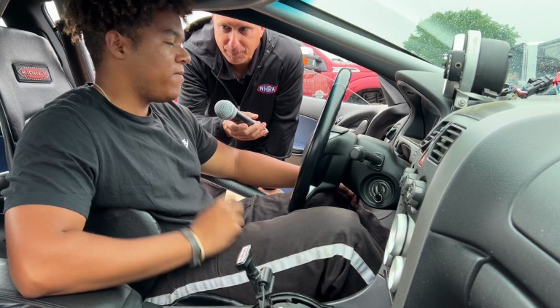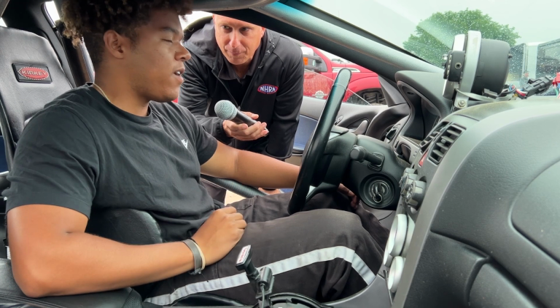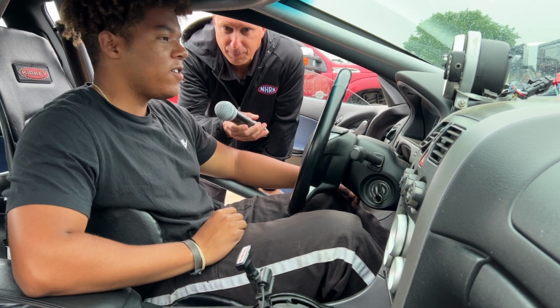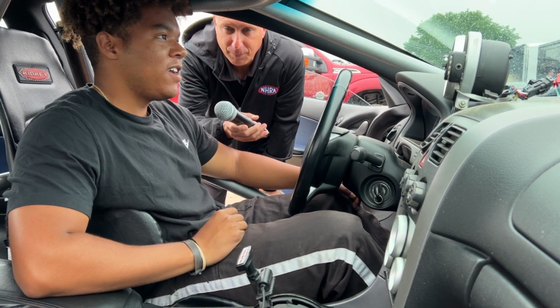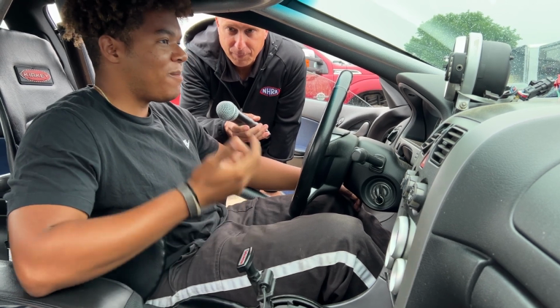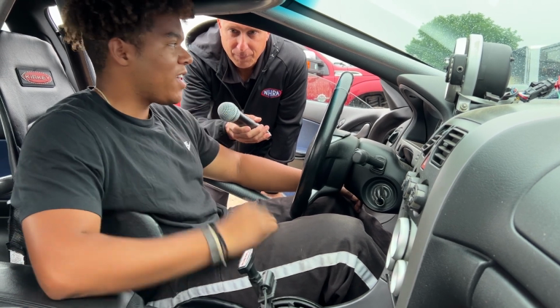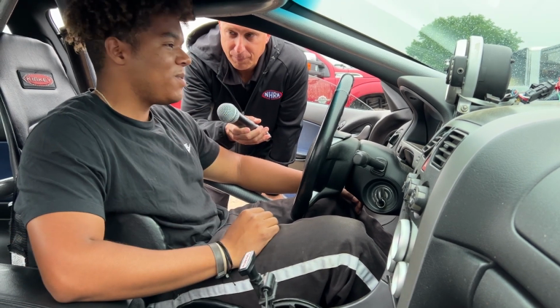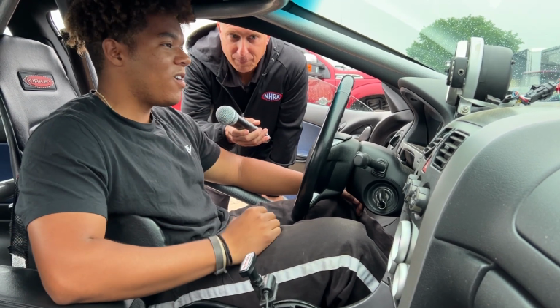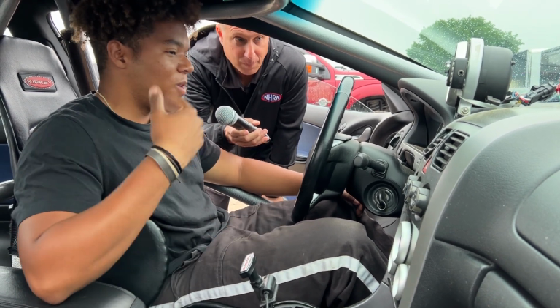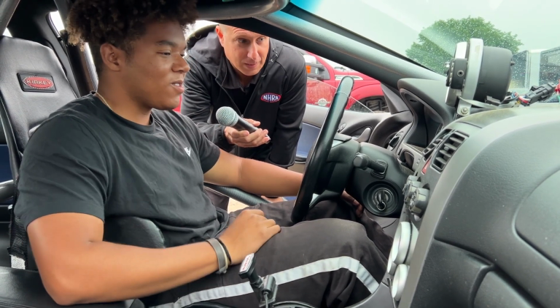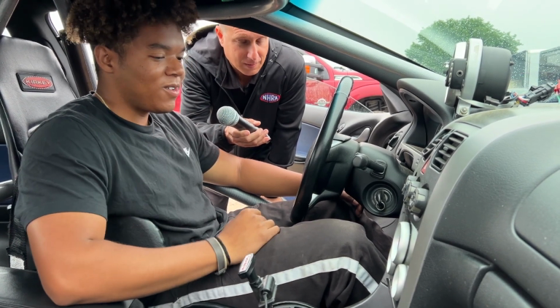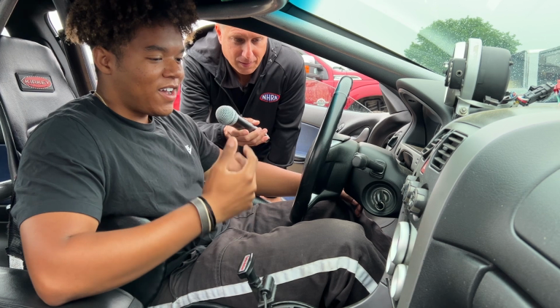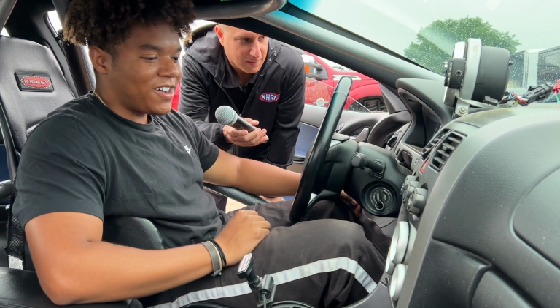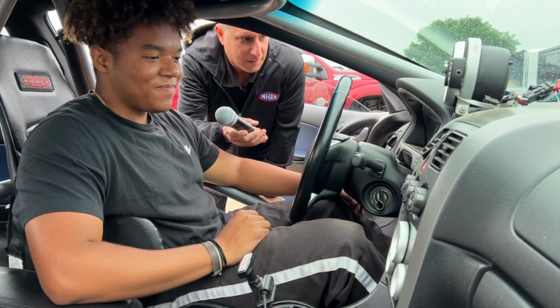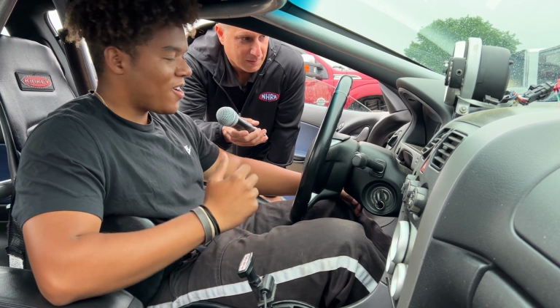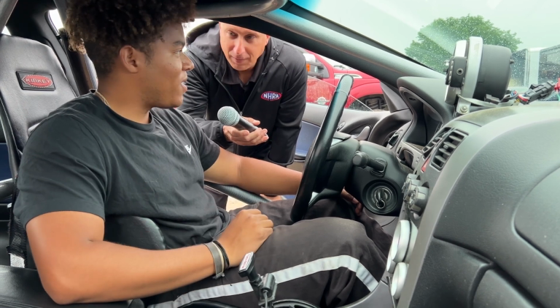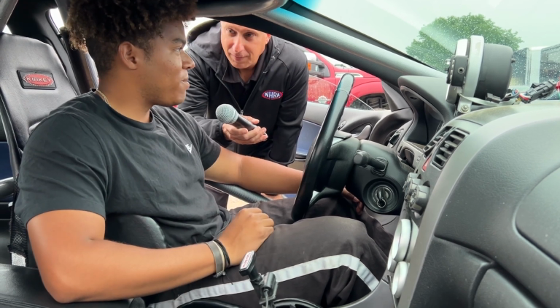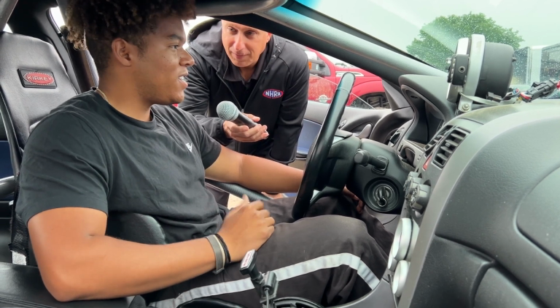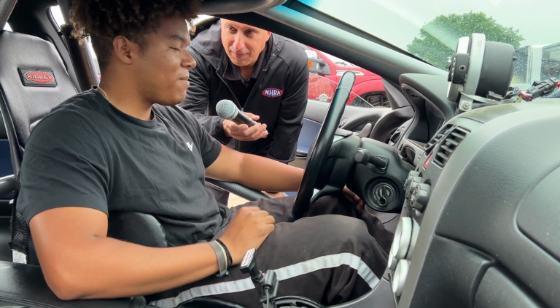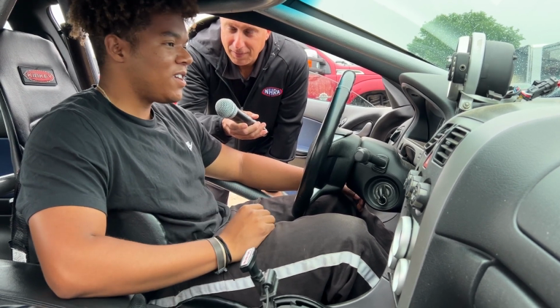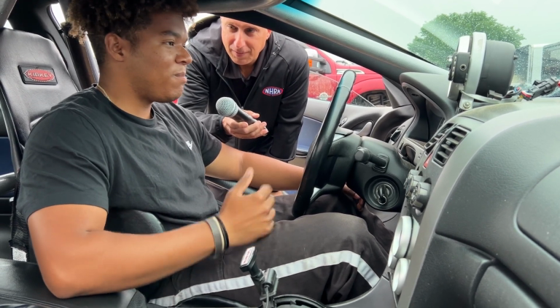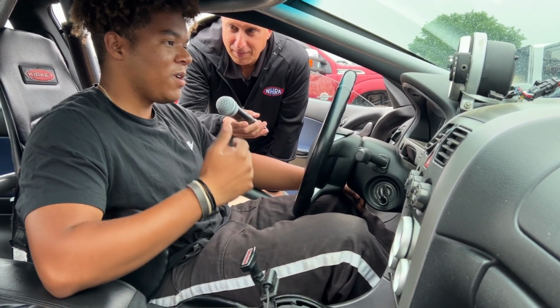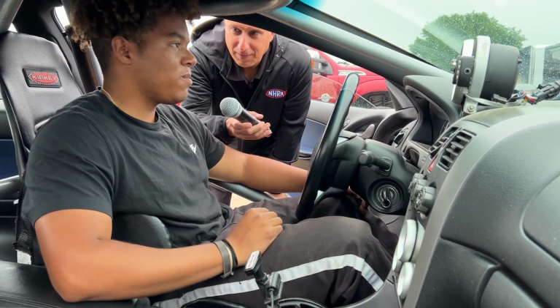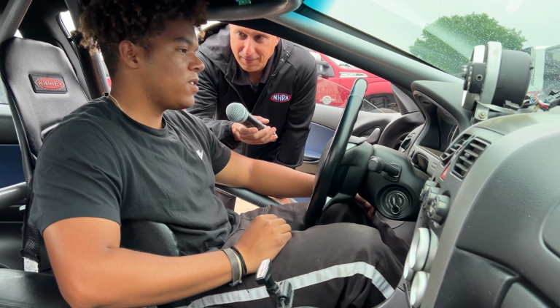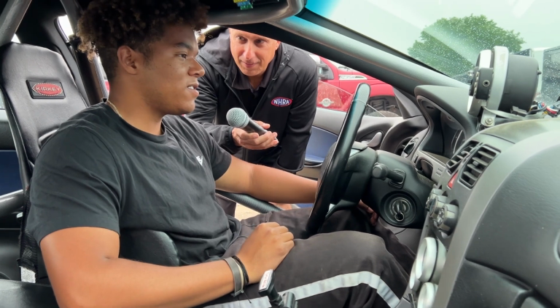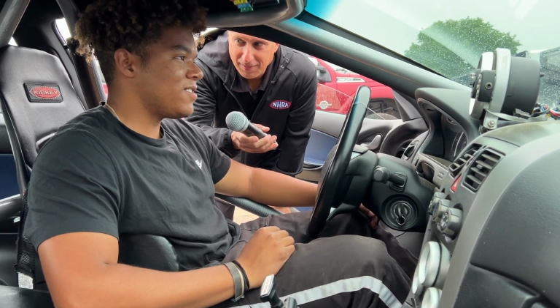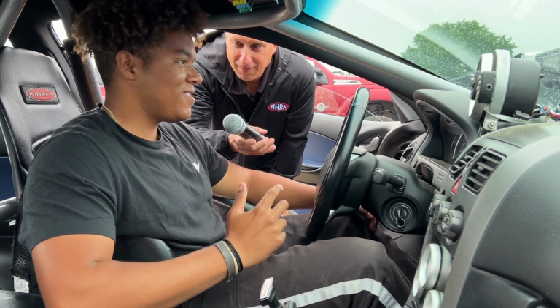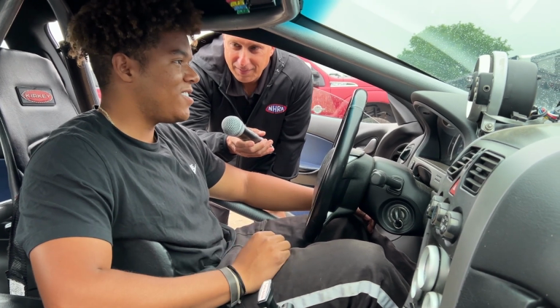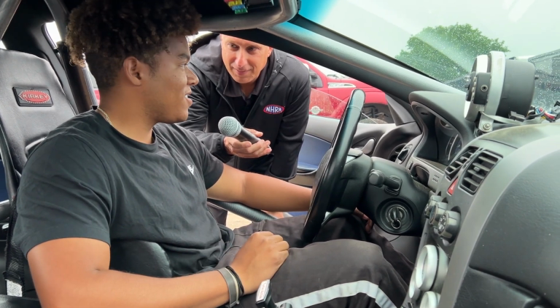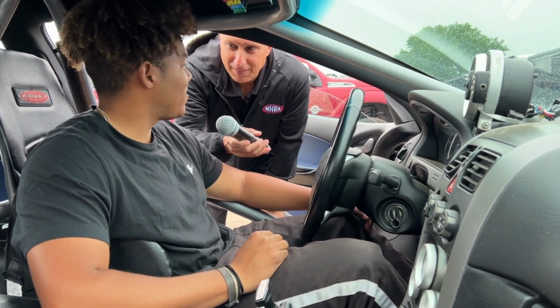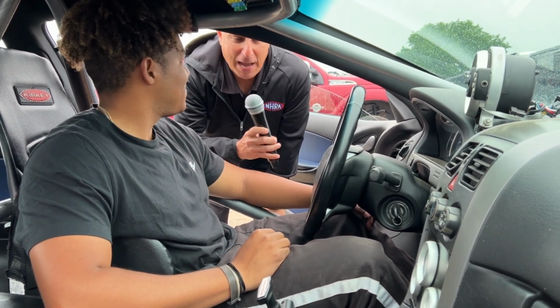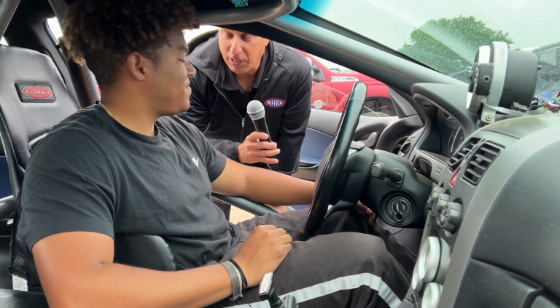My dad spots me in the water box and waves me through. I stage, bring the RPMs to about 3,000, pre-stage, stage, and I'm ready to go — smash it. Can we hear it run? Yeah, all right, fire it up.